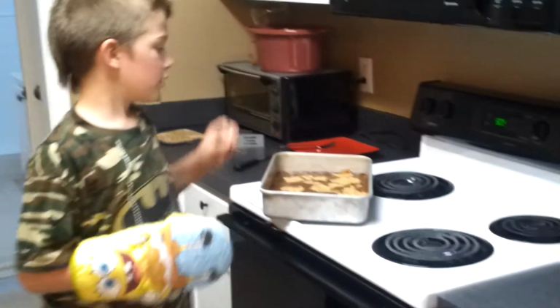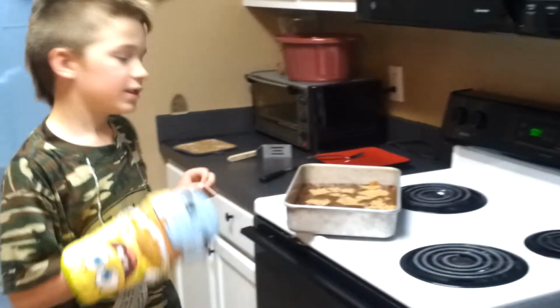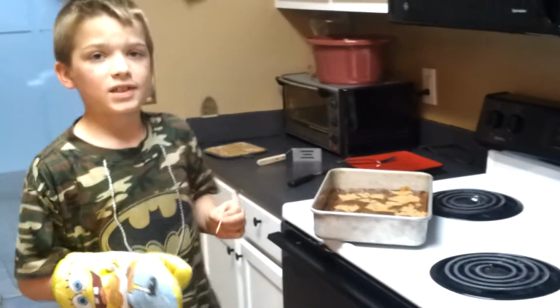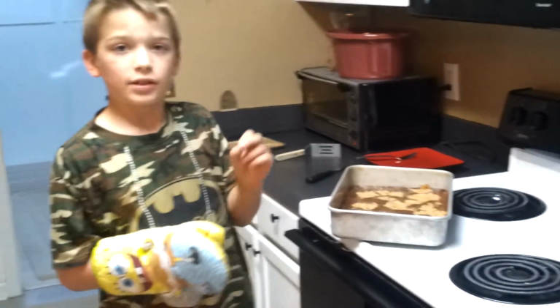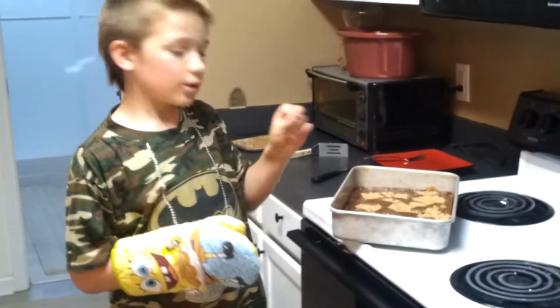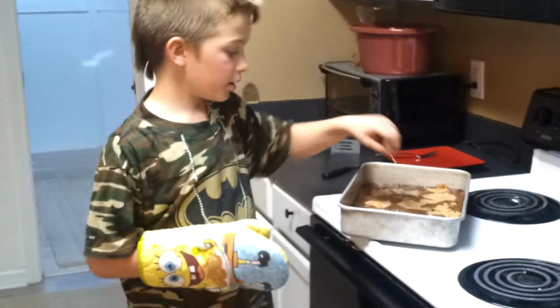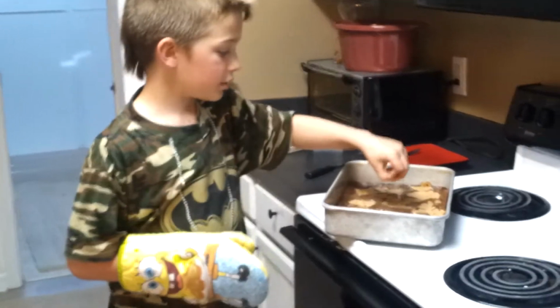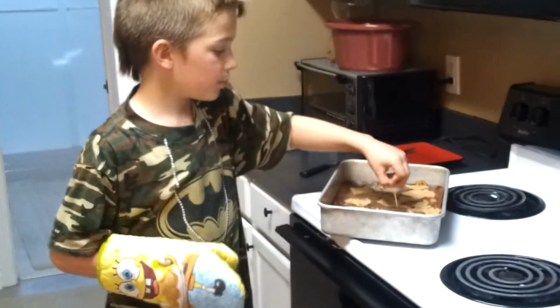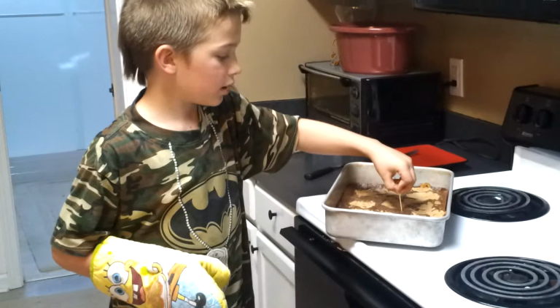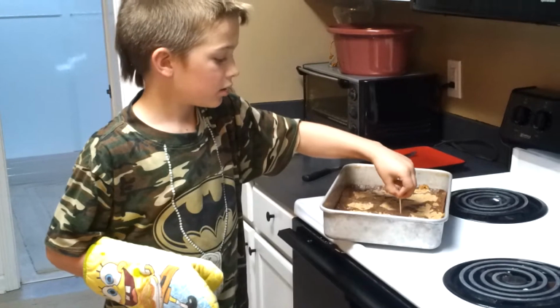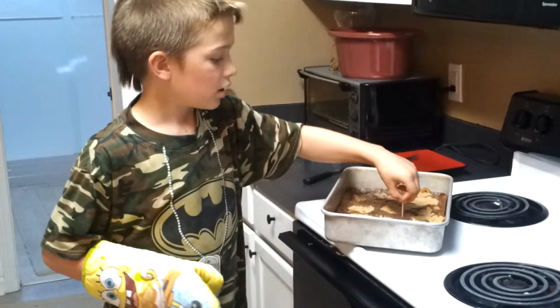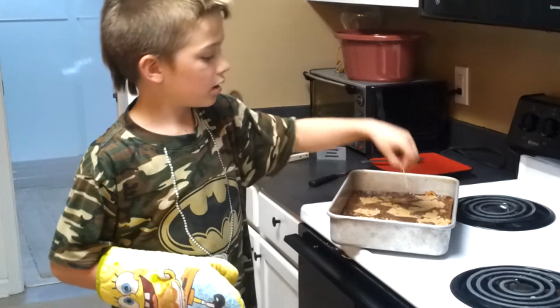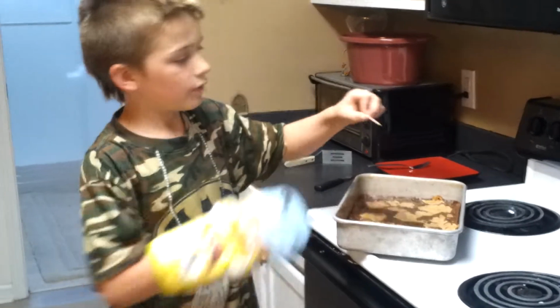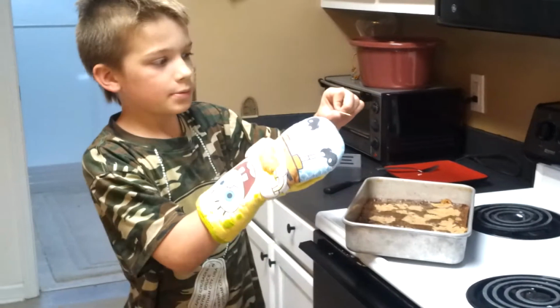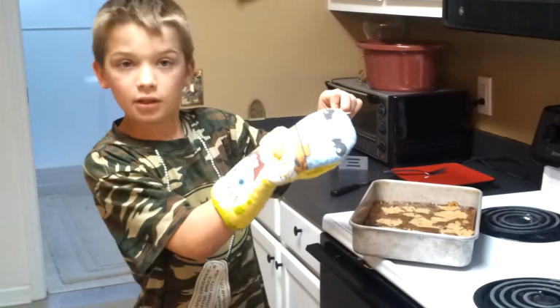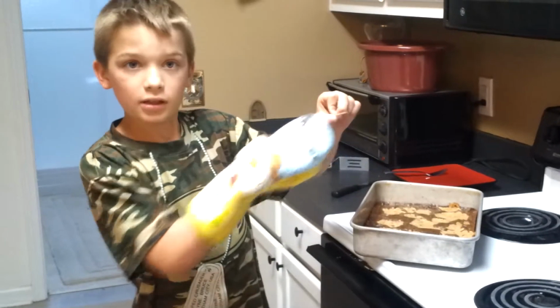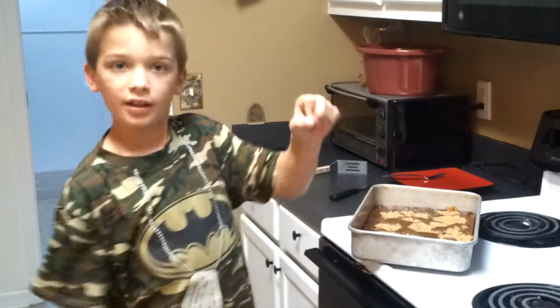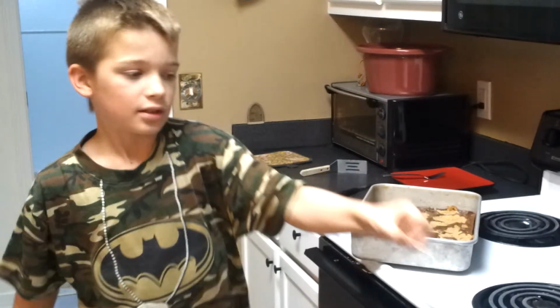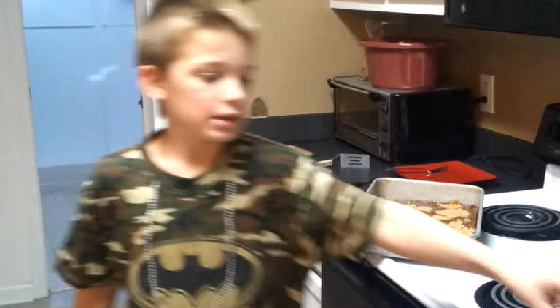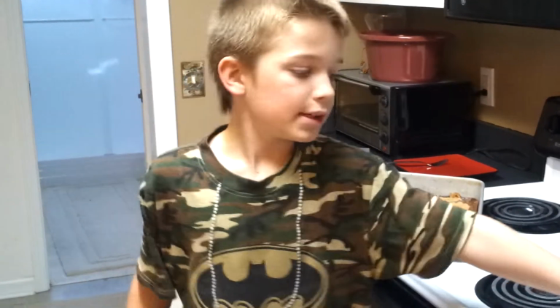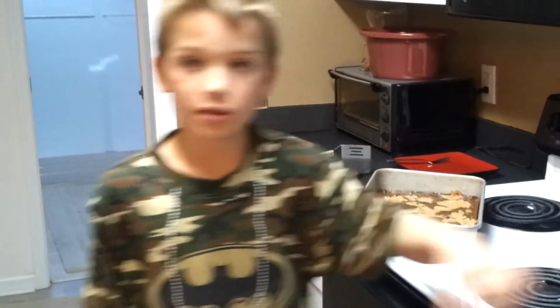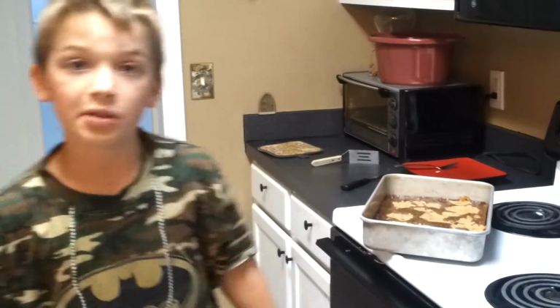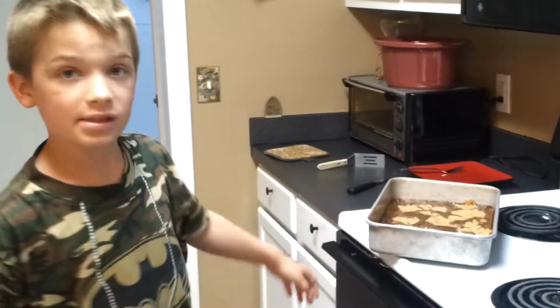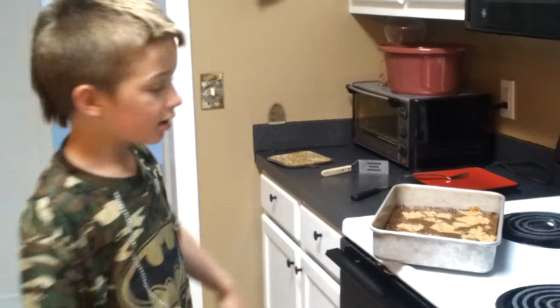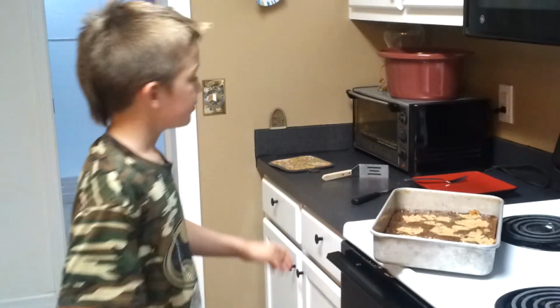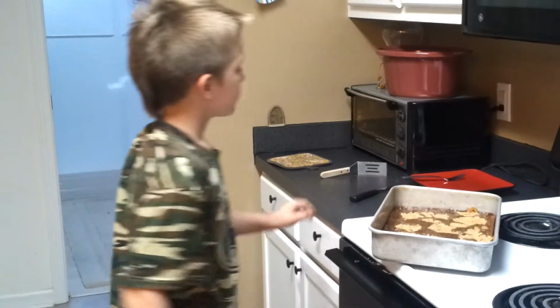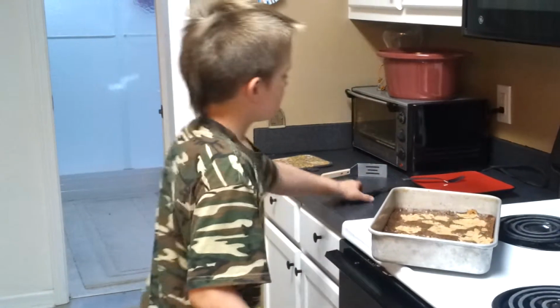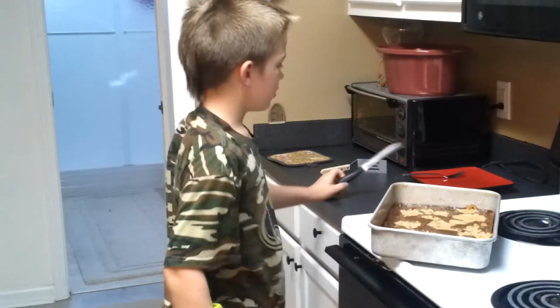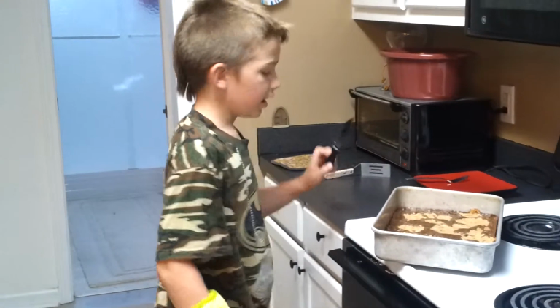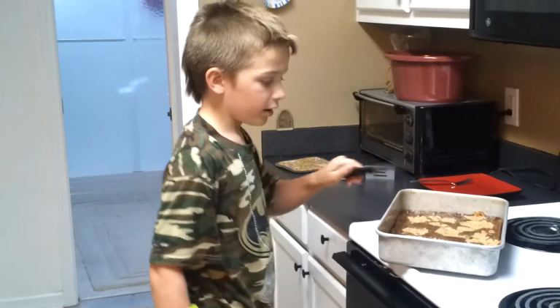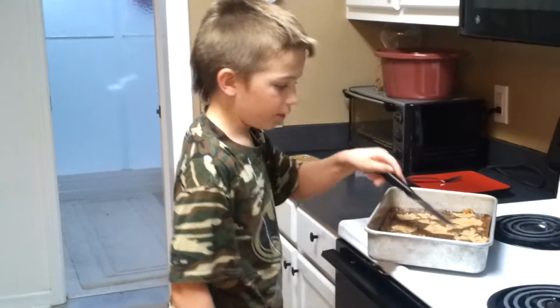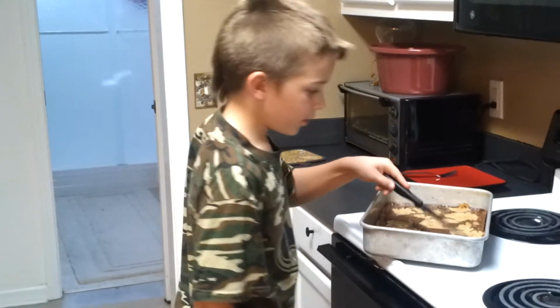To test it, you can put a toothpick in and if it comes away clean like it is, that means your mix is good. So now I'll get a little bite.